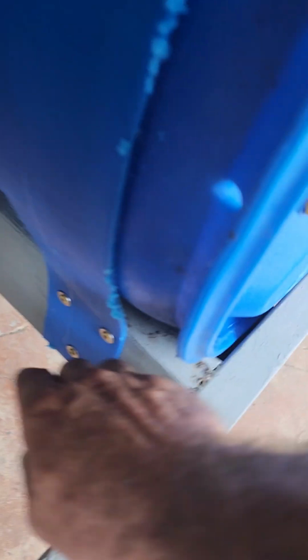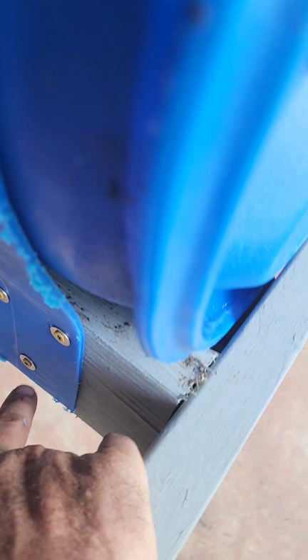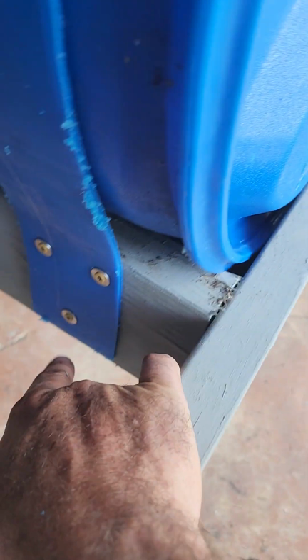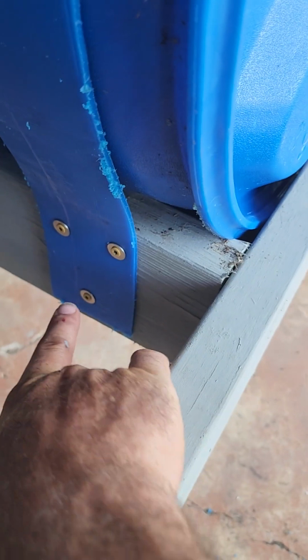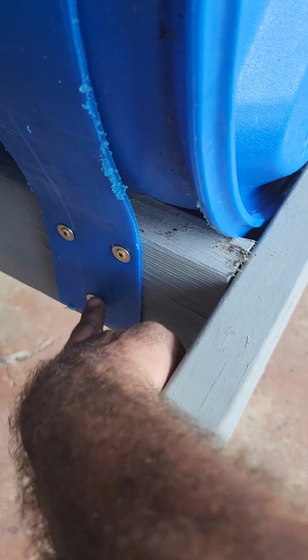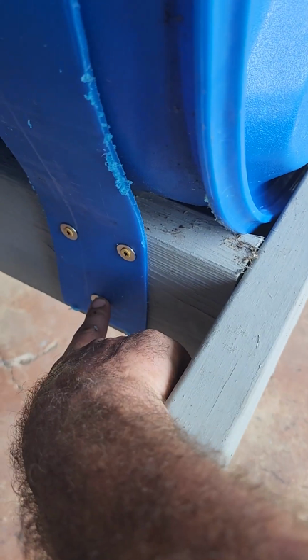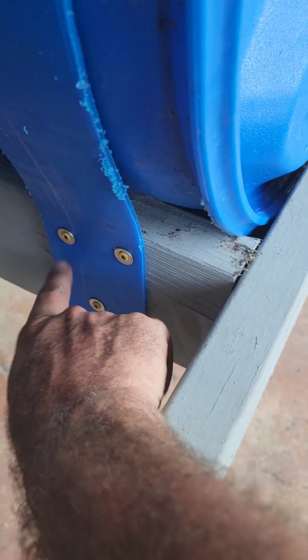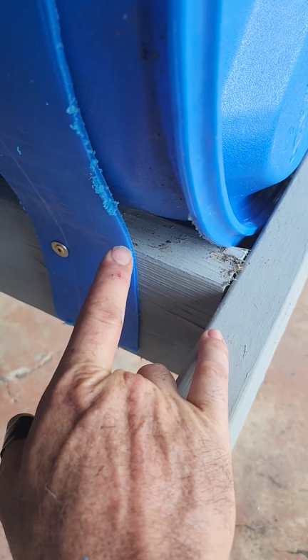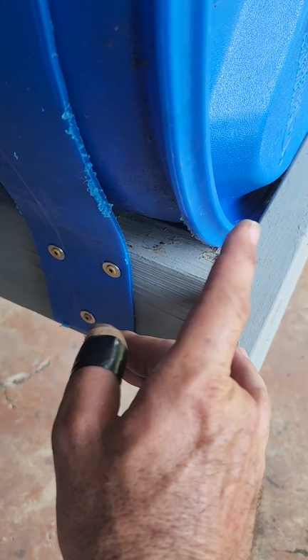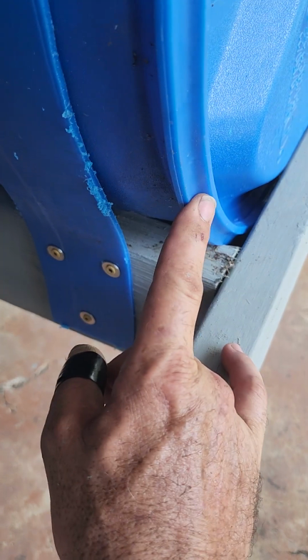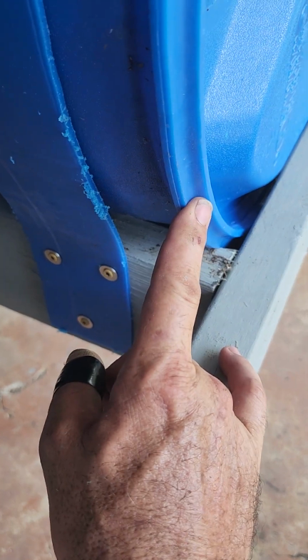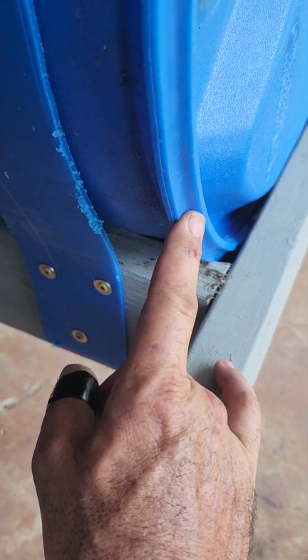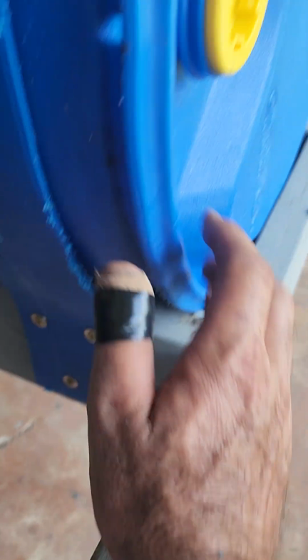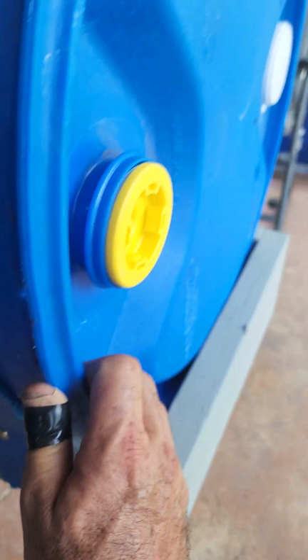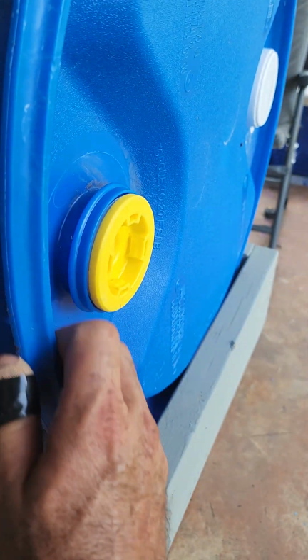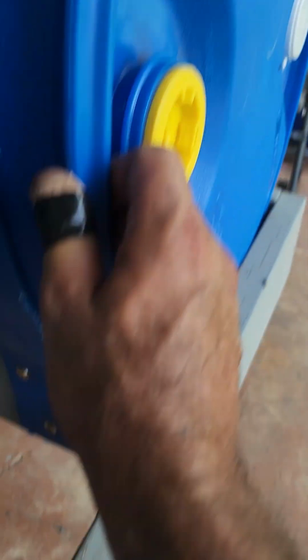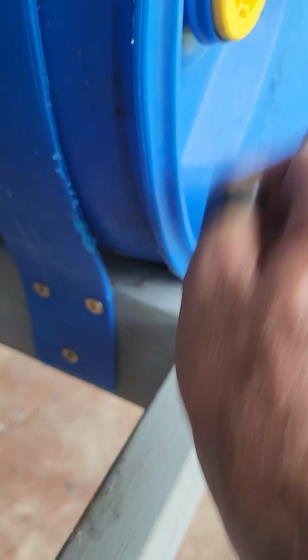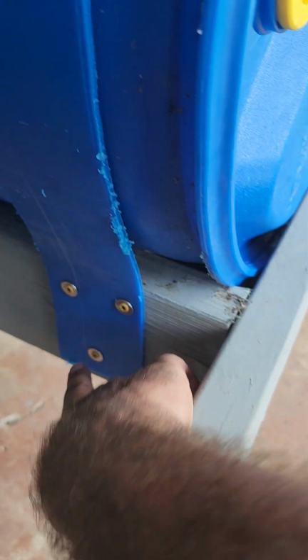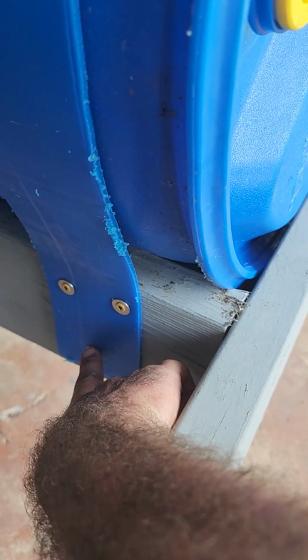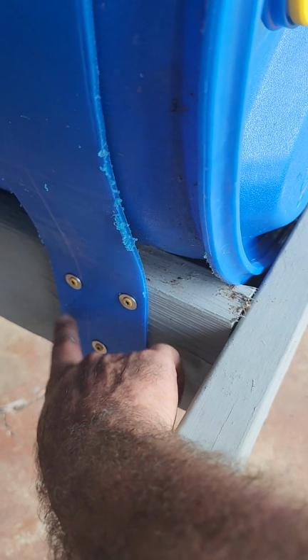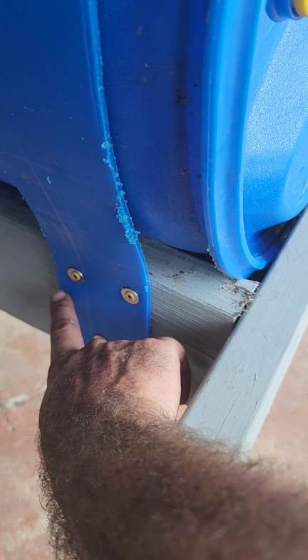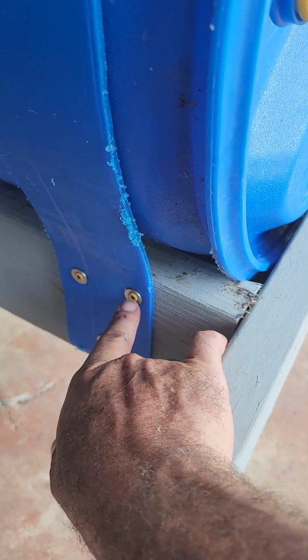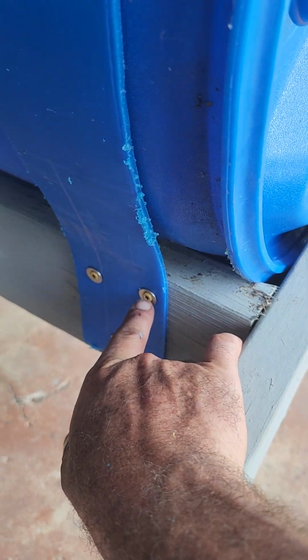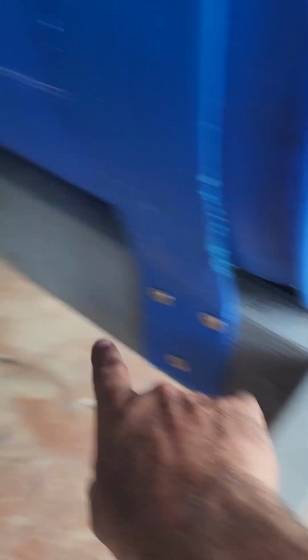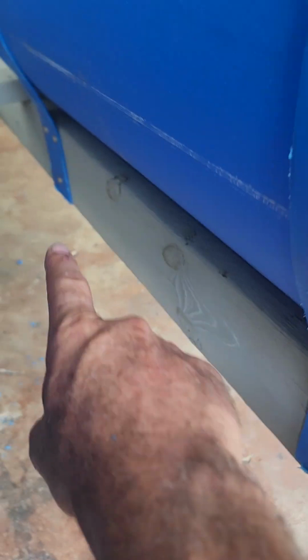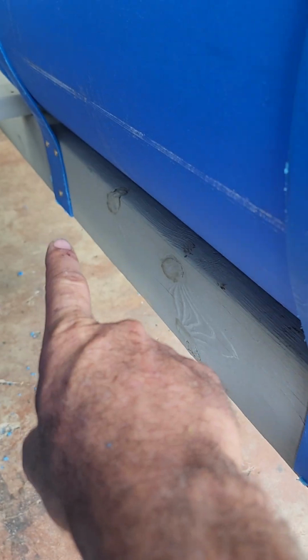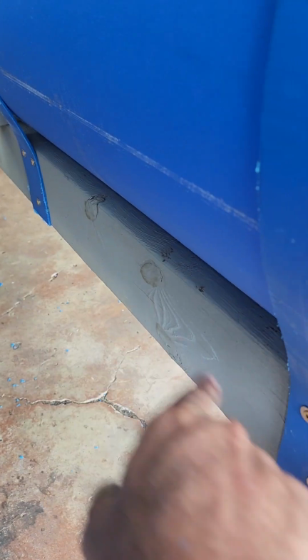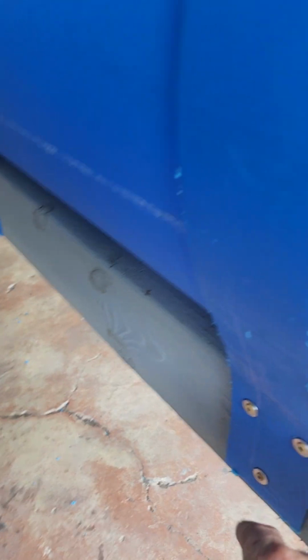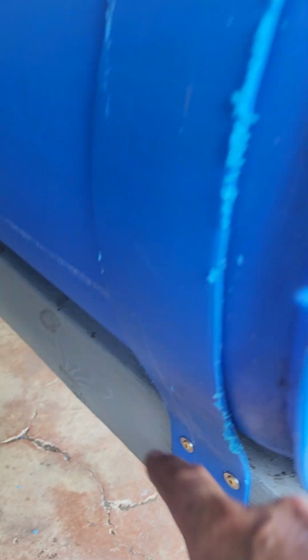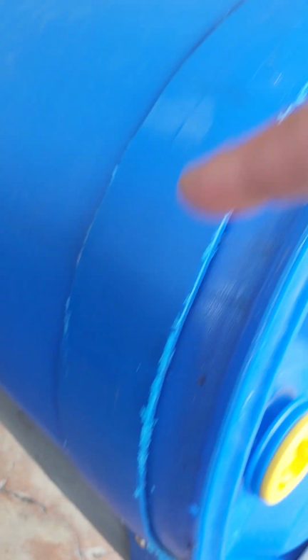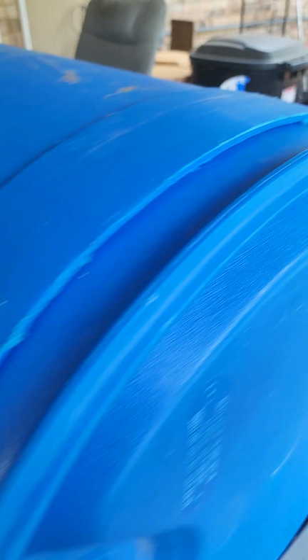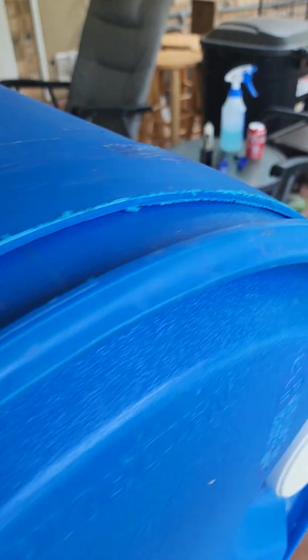I installed the straps — you secure the dead side, get the drum where you want it first, make sure your orientation is where you want it. Then you secure the two straps, one on each side, and throw it over.